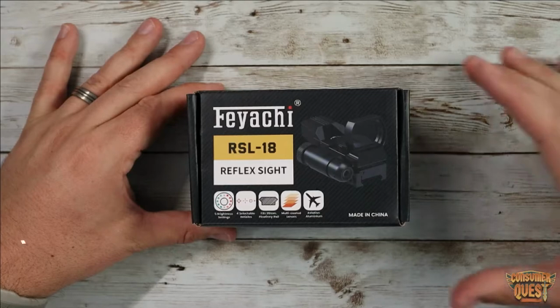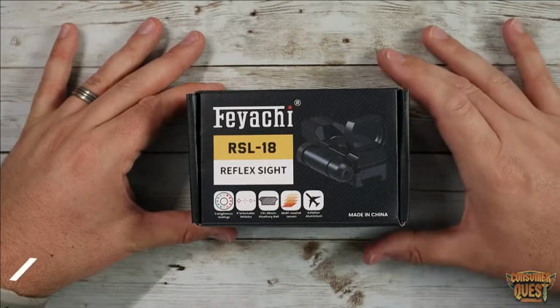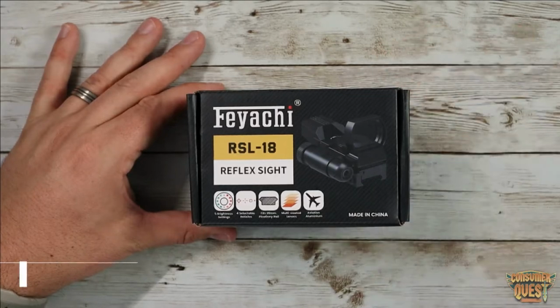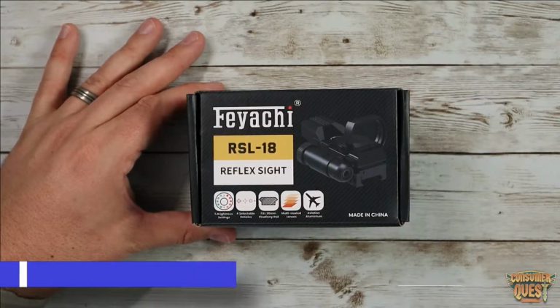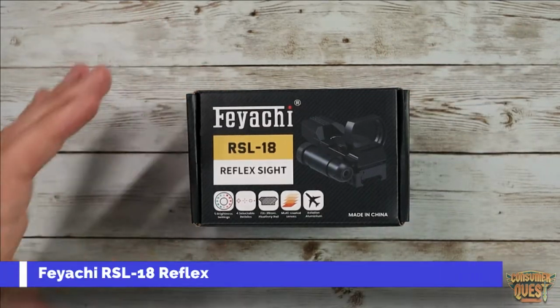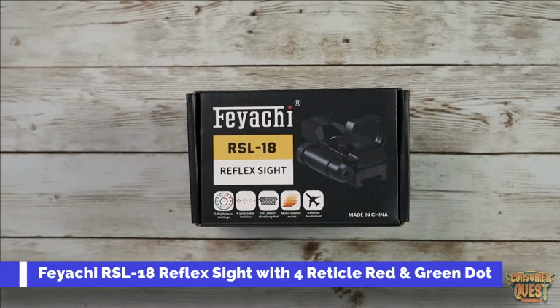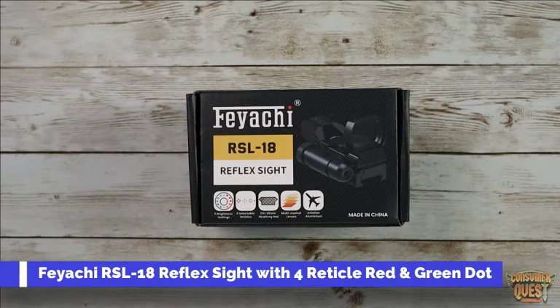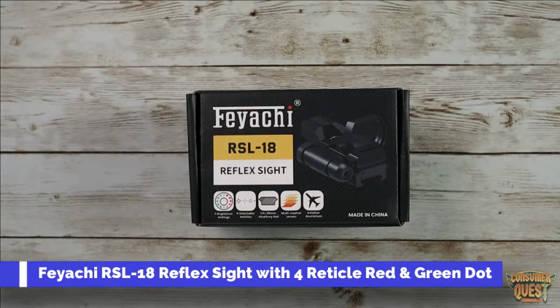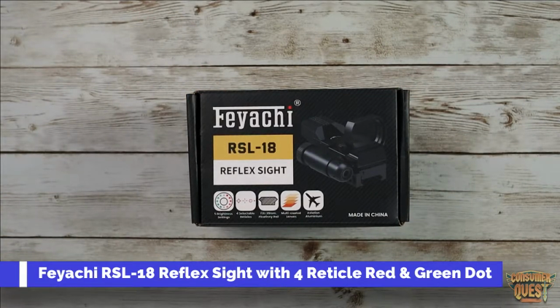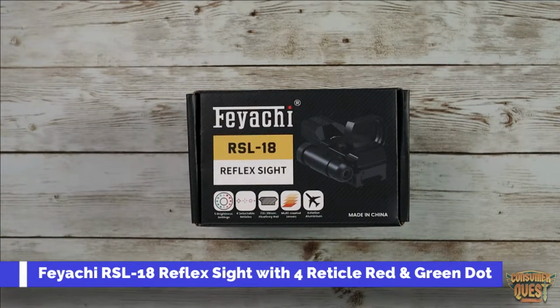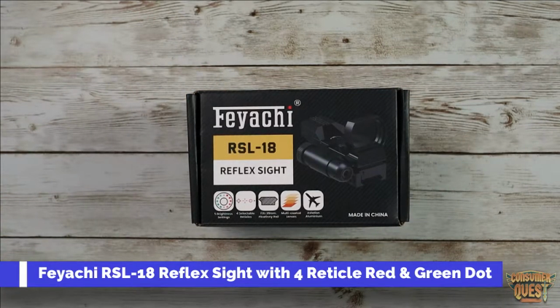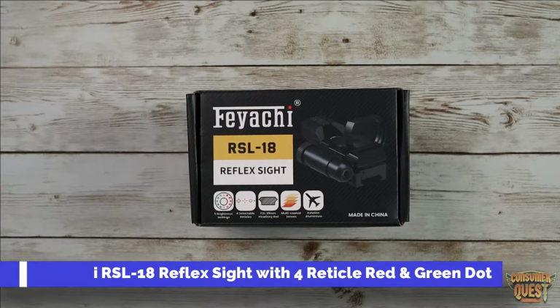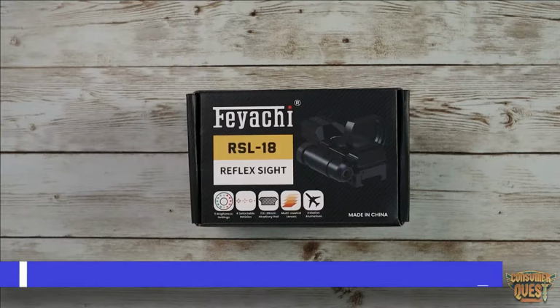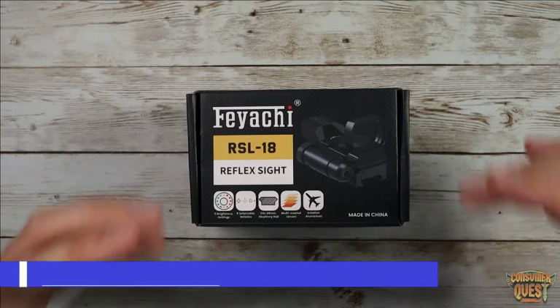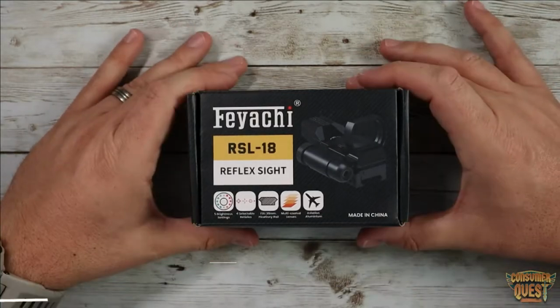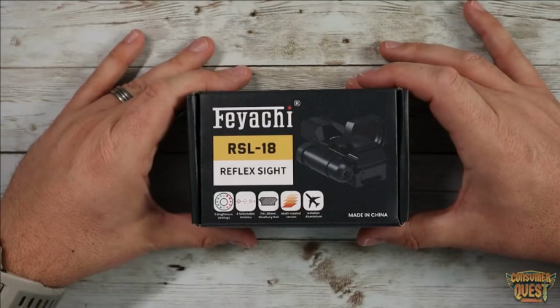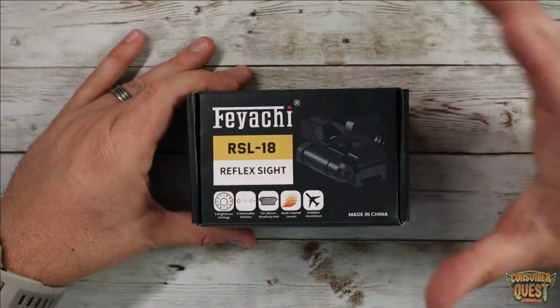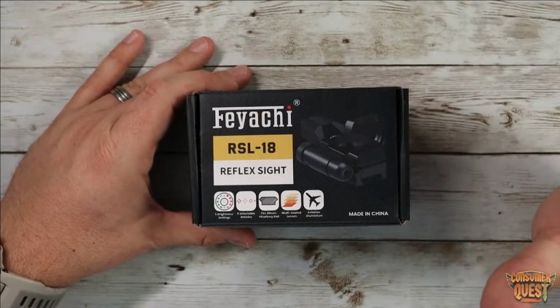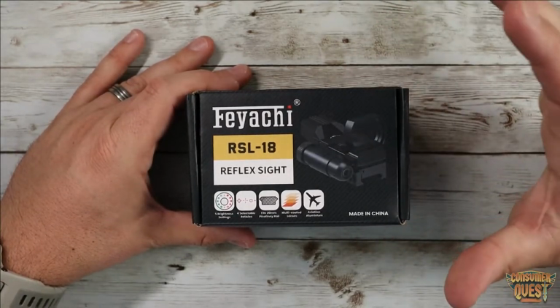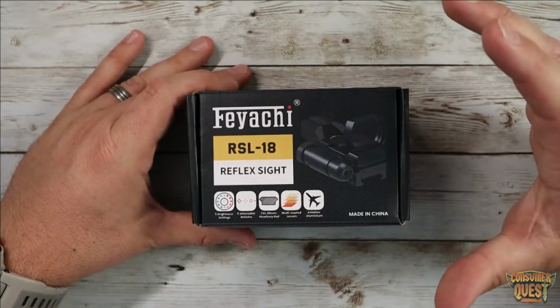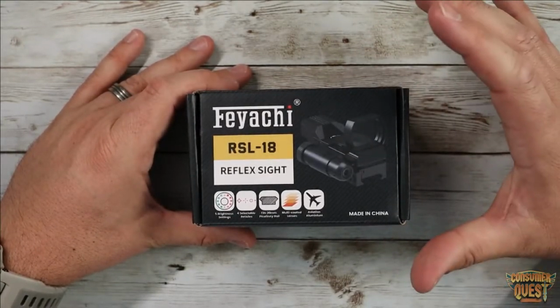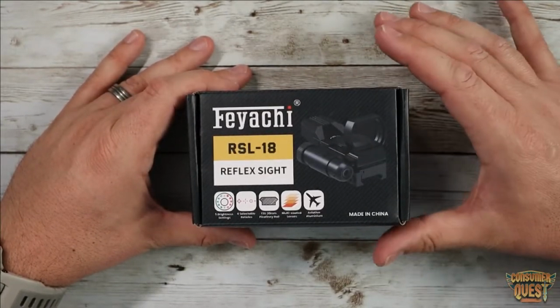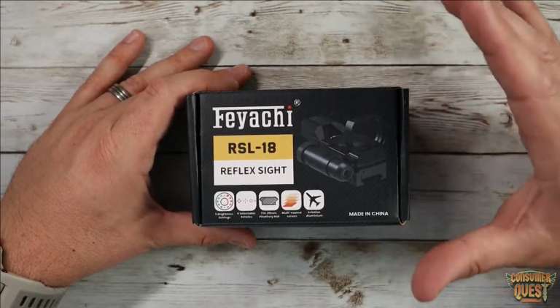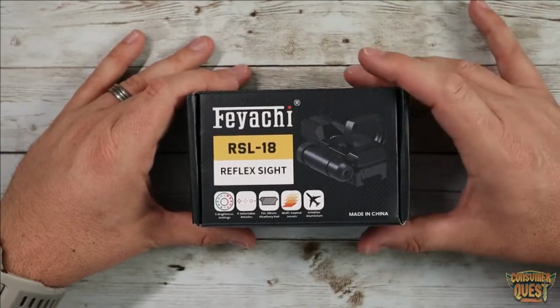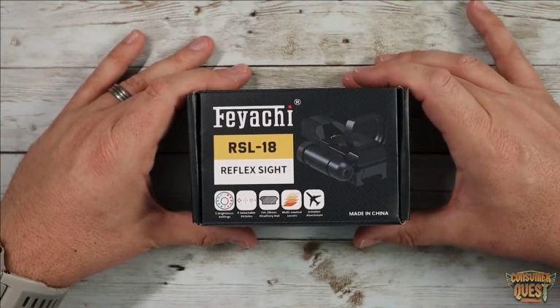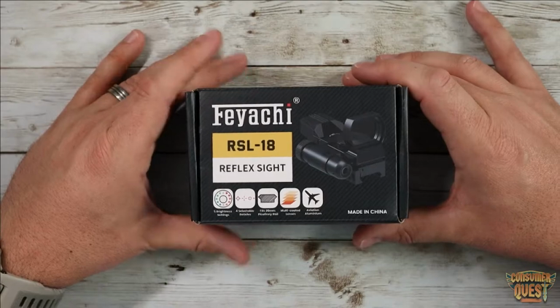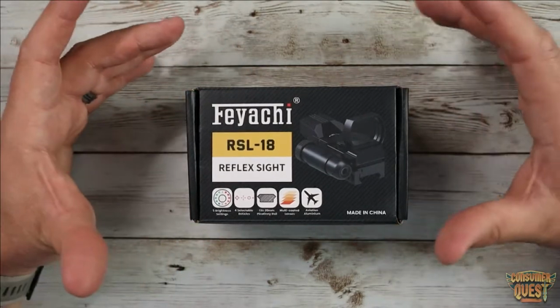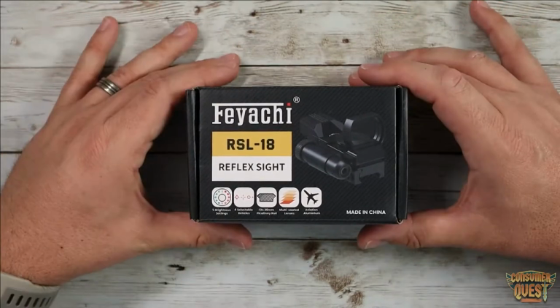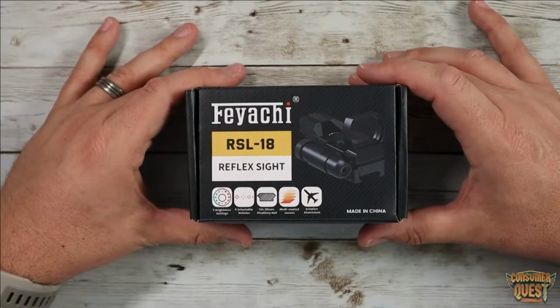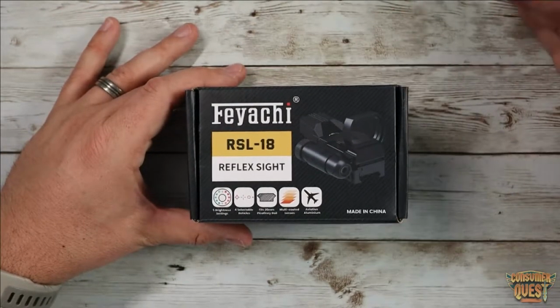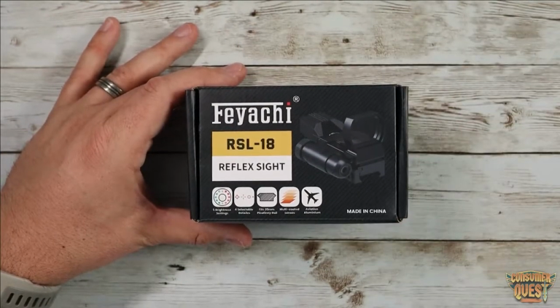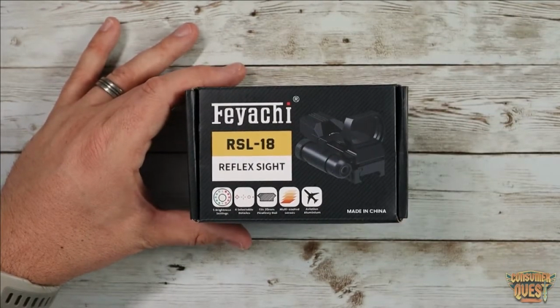What is going on guys? So today we're checking out the Feyachi RSL18 Reflex Sight. Now this is a pretty nice sight actually for your optics, for your weaponry. Very cool device here.